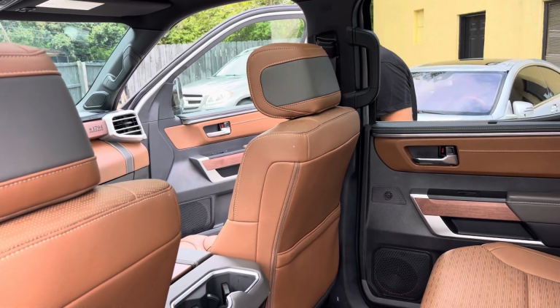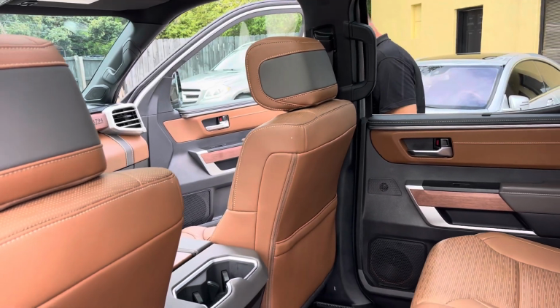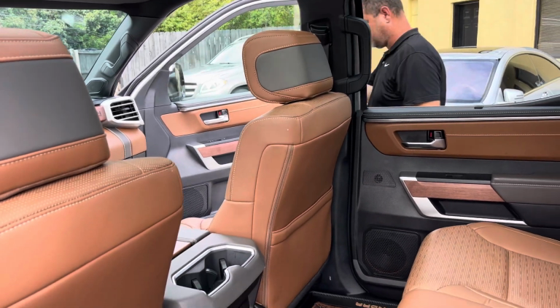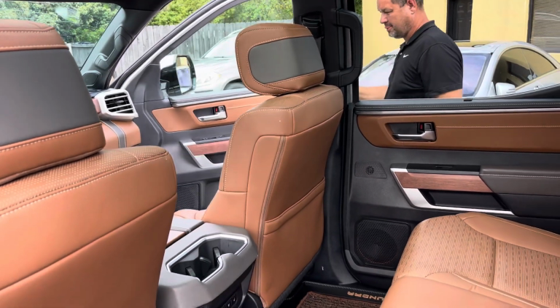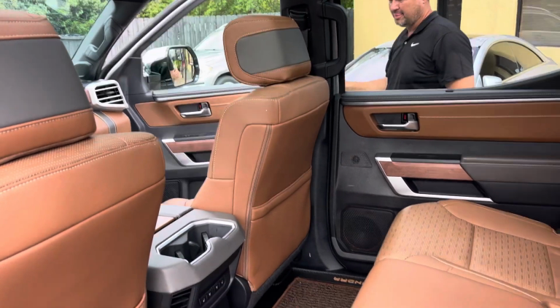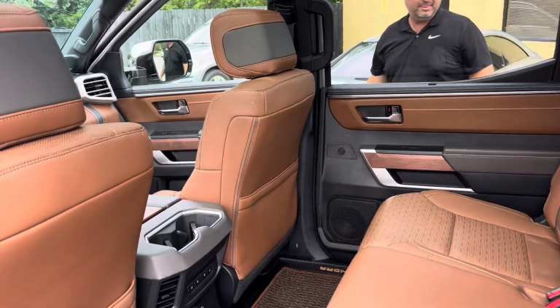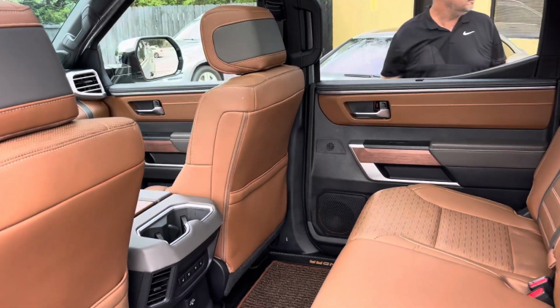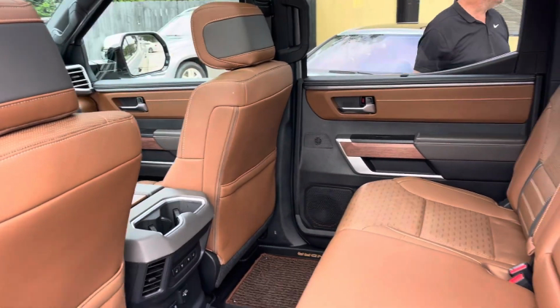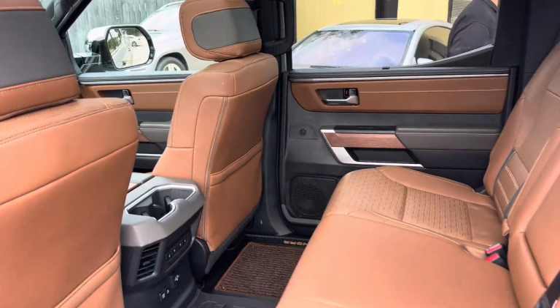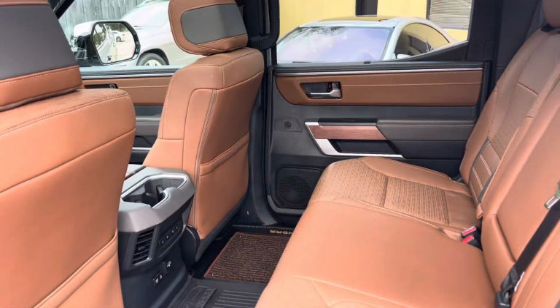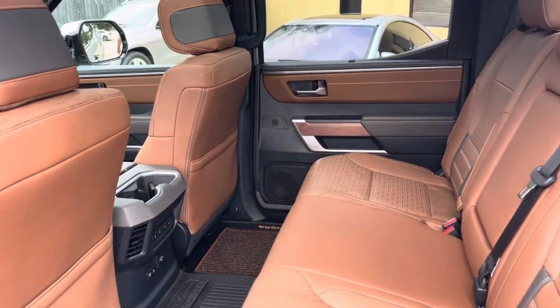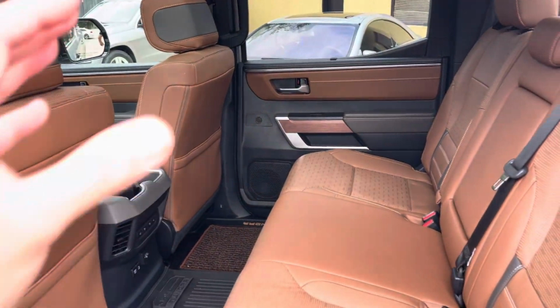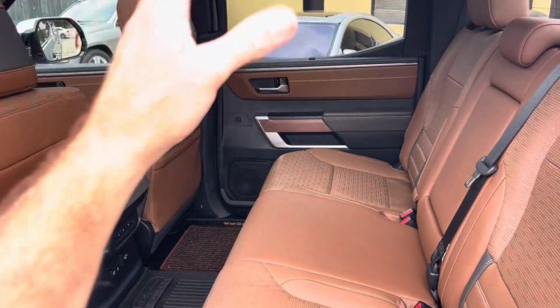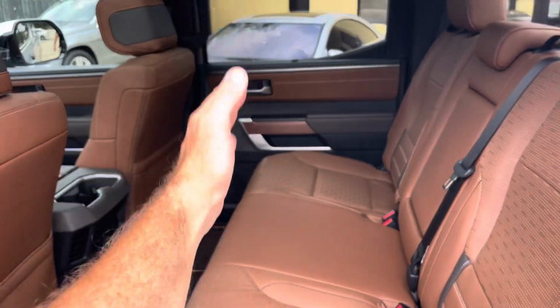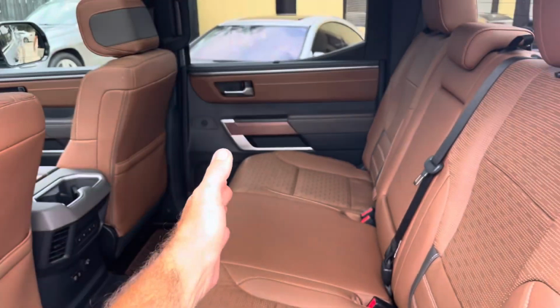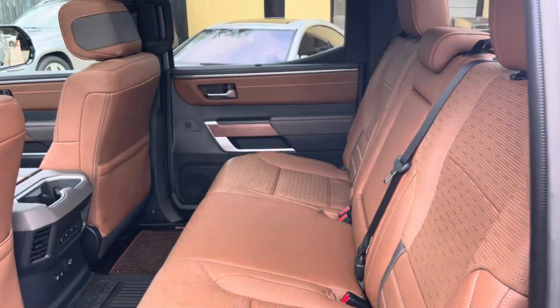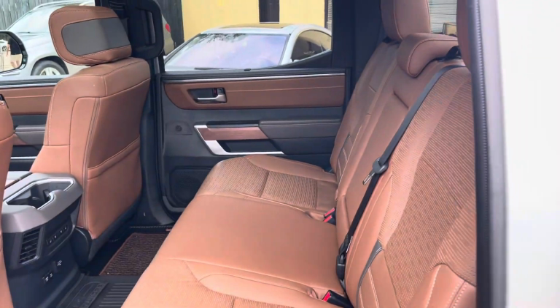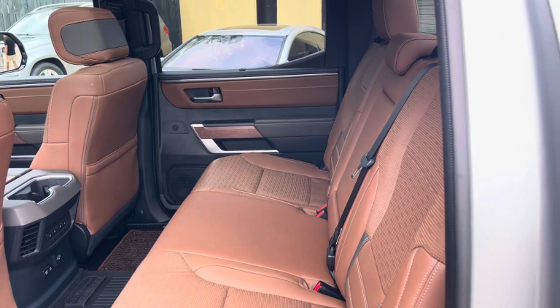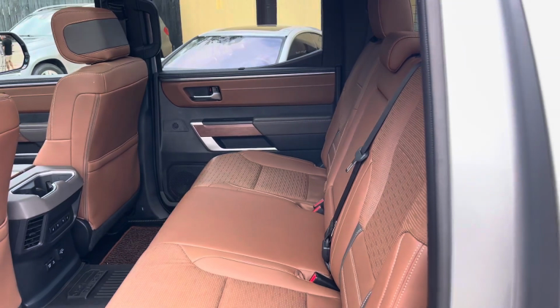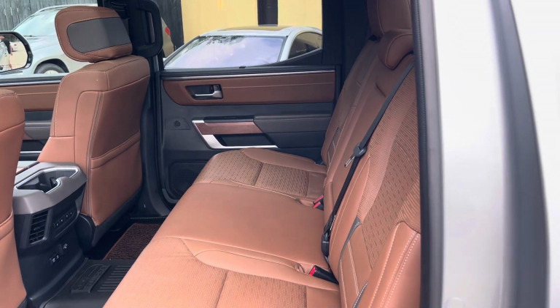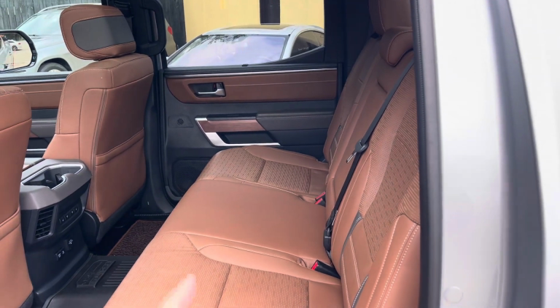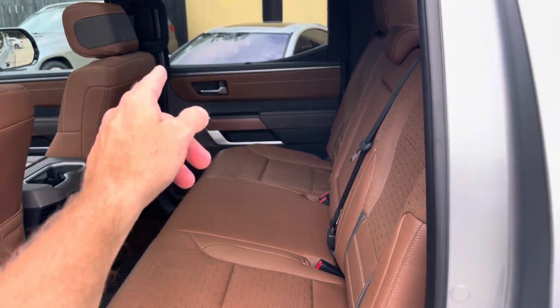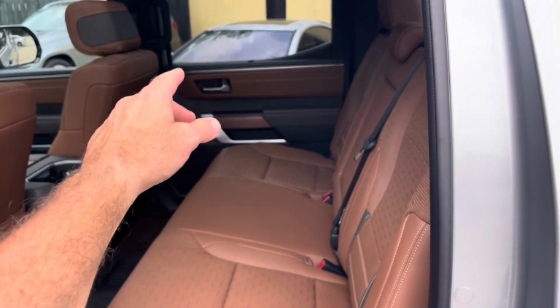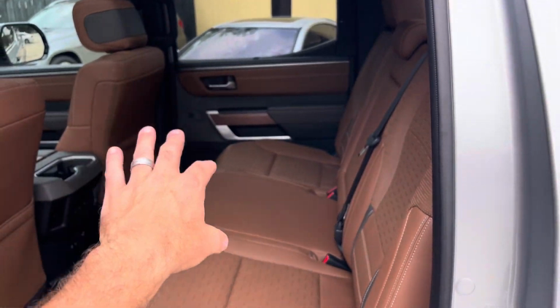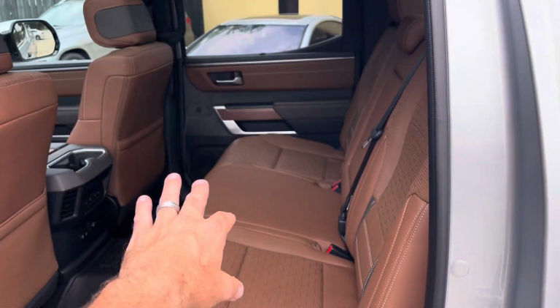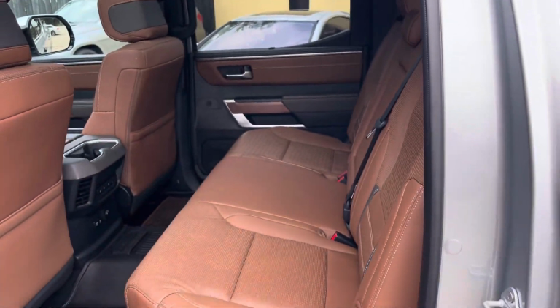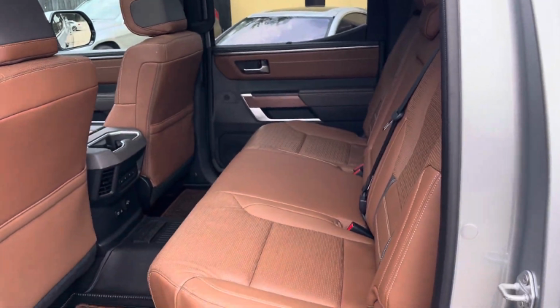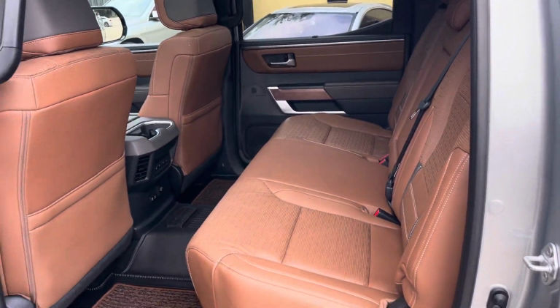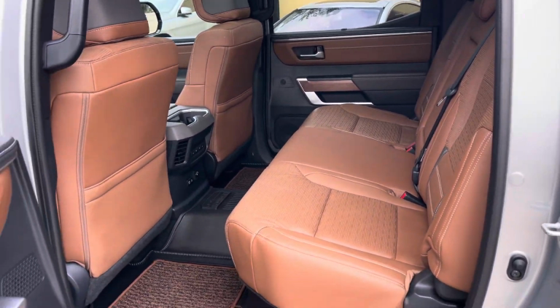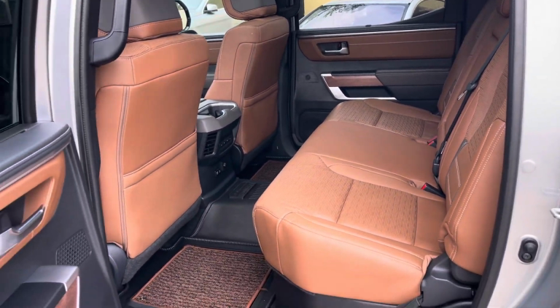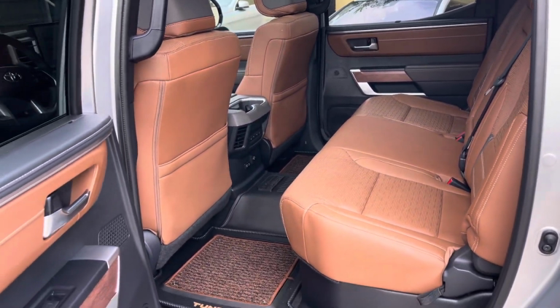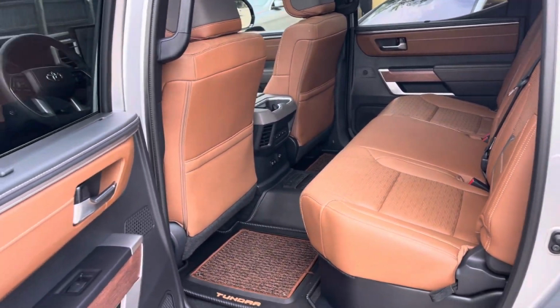All right, y'all ready to take a look at the front? But the back's cool — it's got component sets on the radio, so you got the tweeters and the mids. This is really nice.